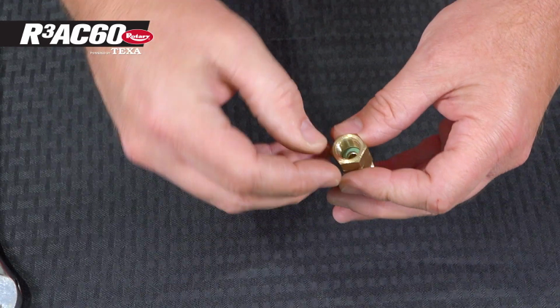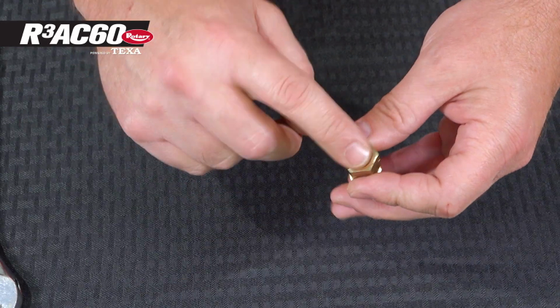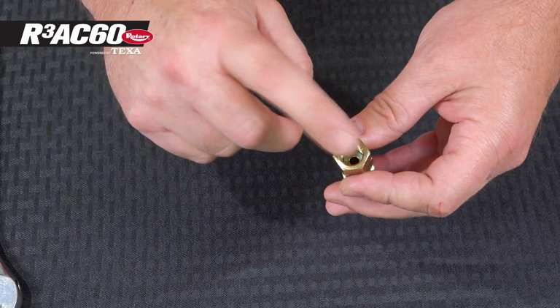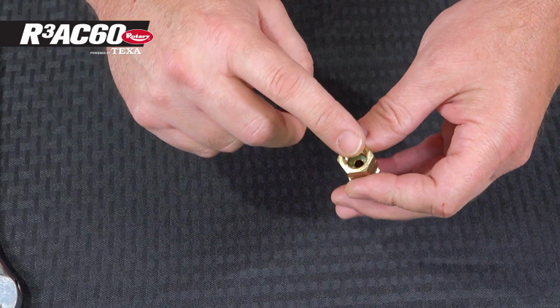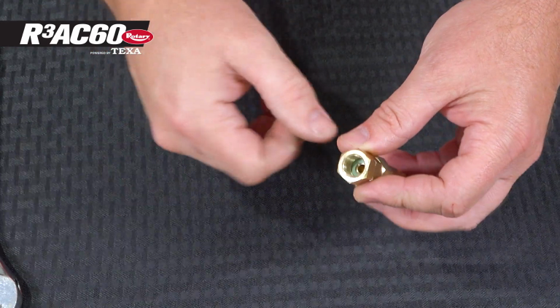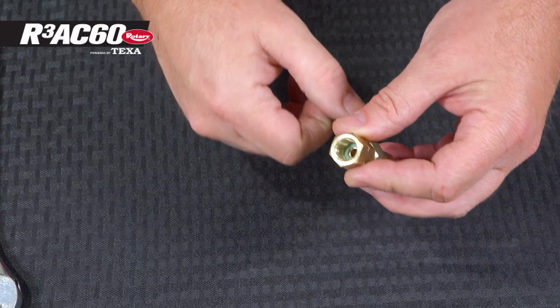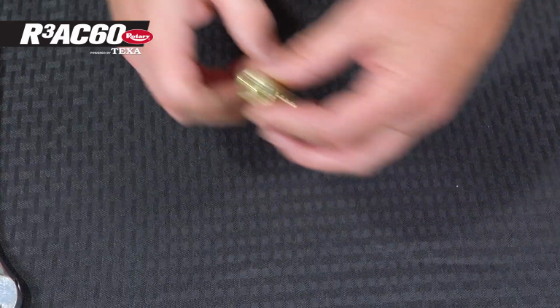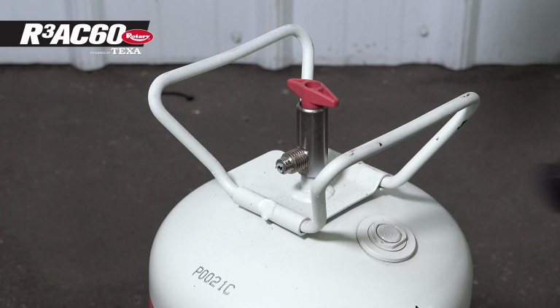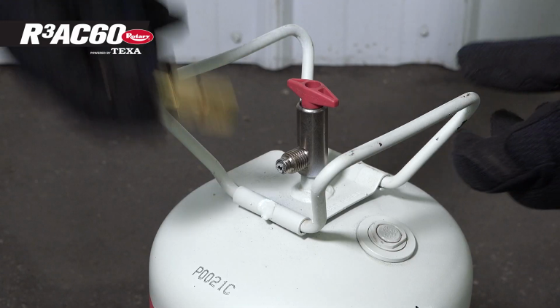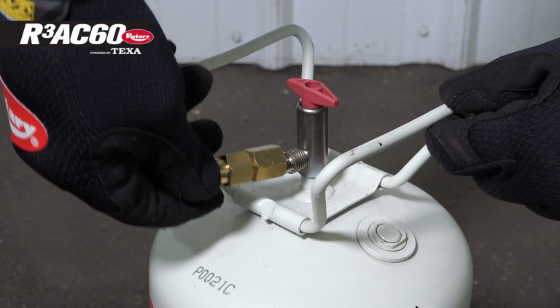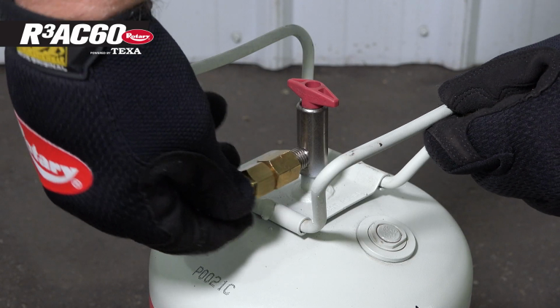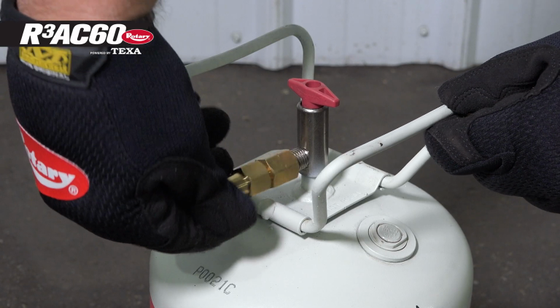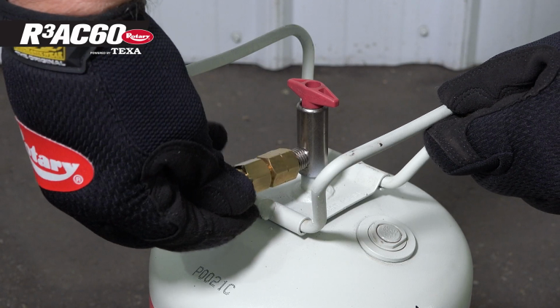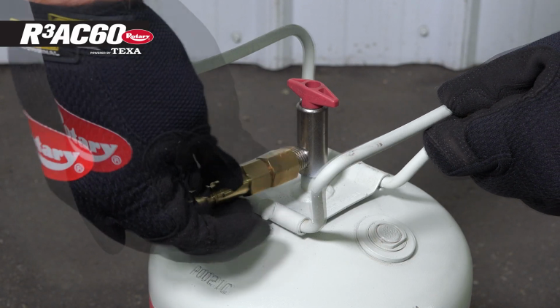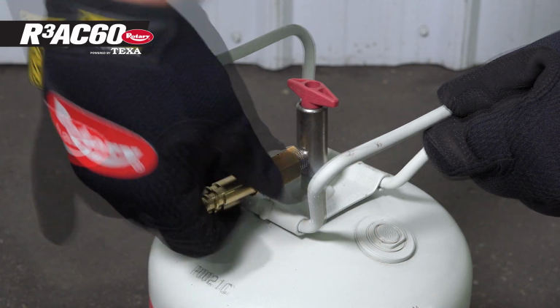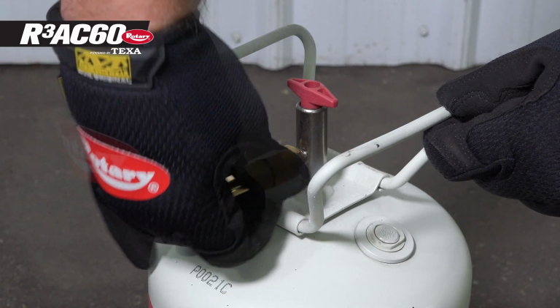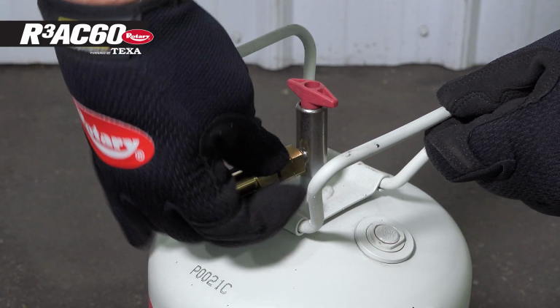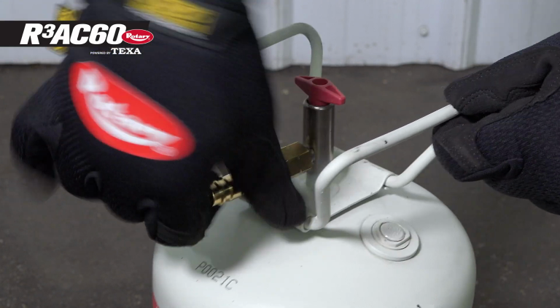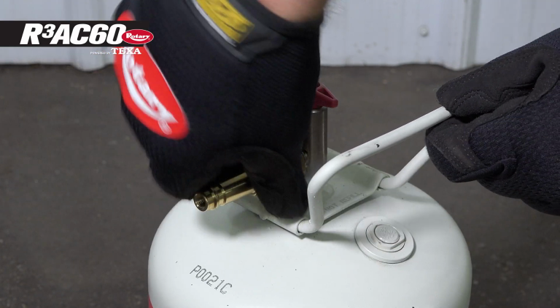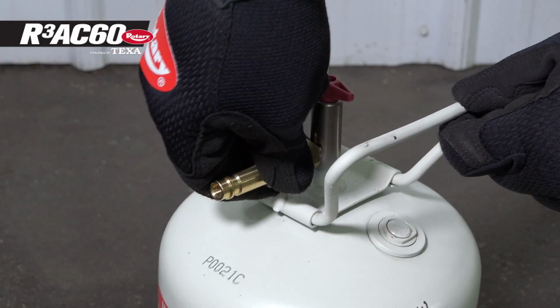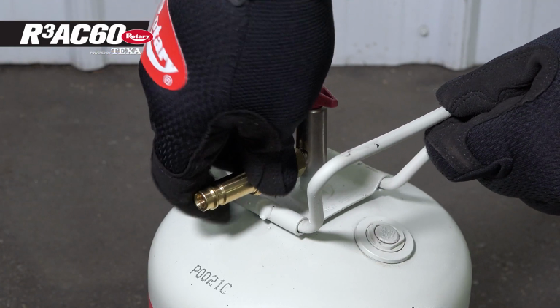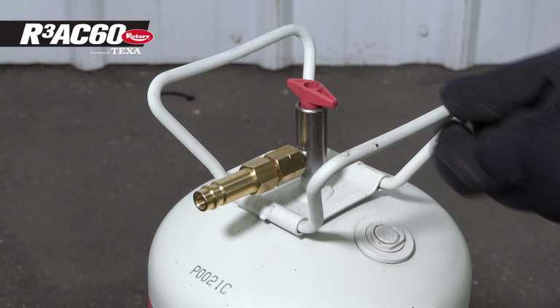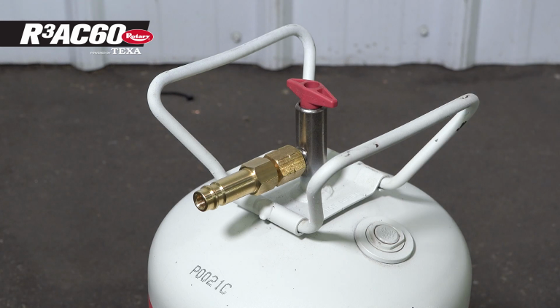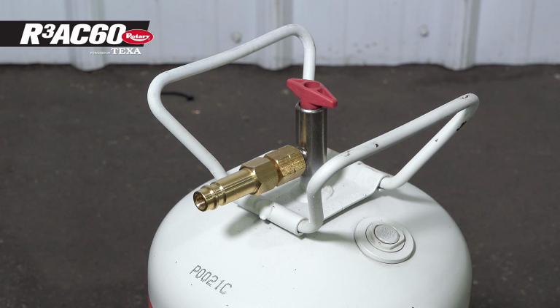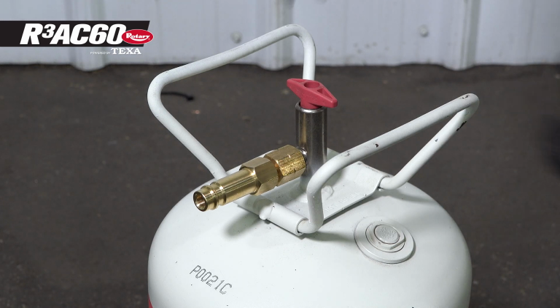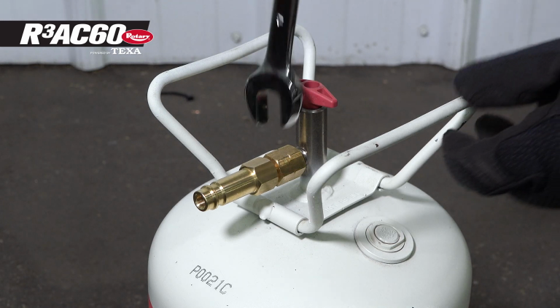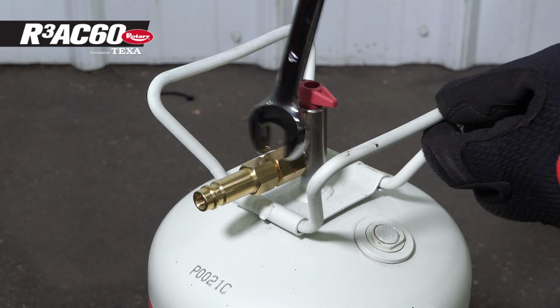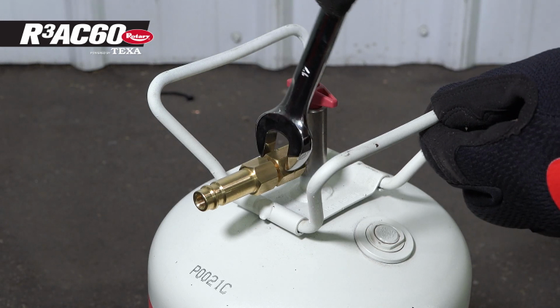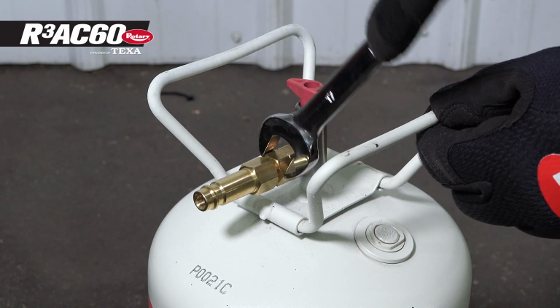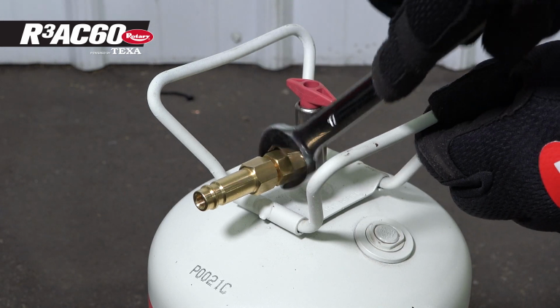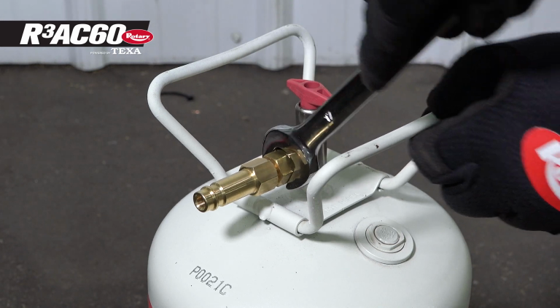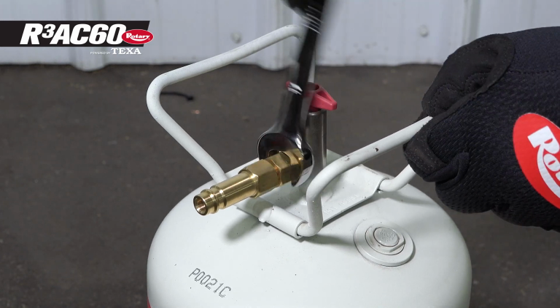Once the adapter is assembled, attach it to your fill tank, making sure to tighten it down with a 17 millimeter wrench.